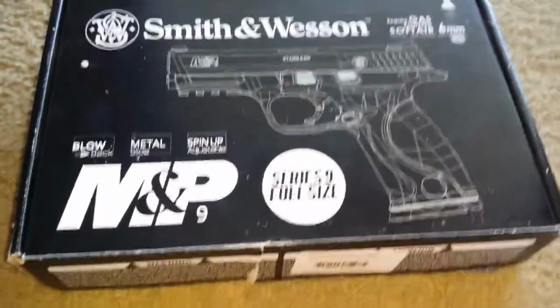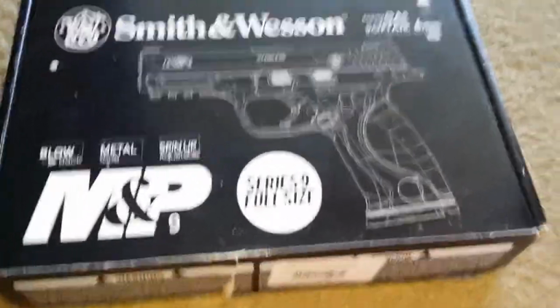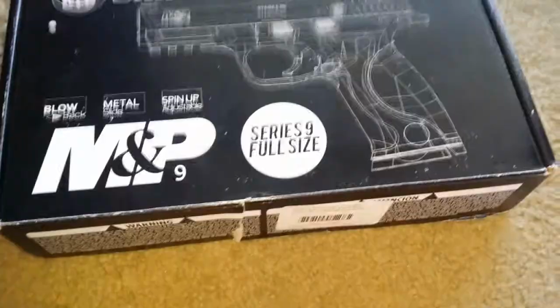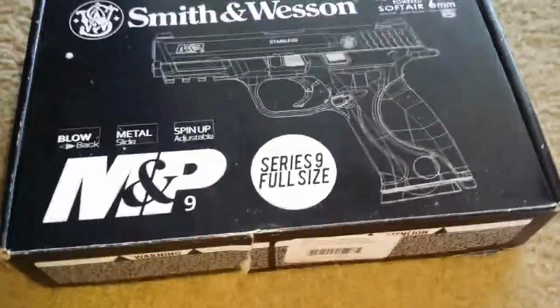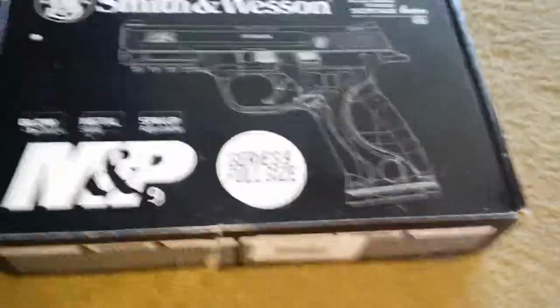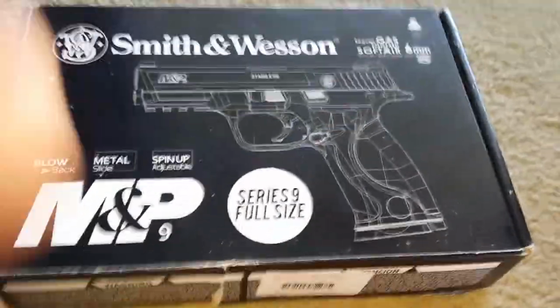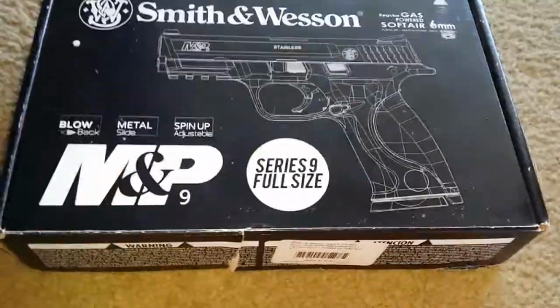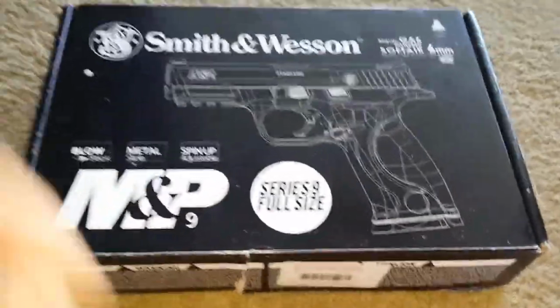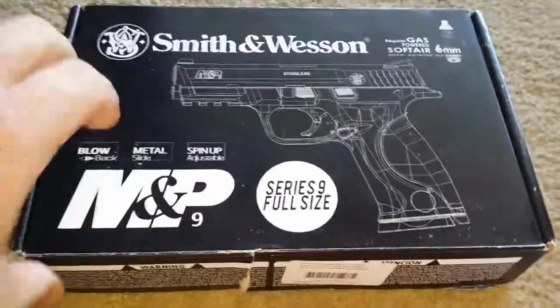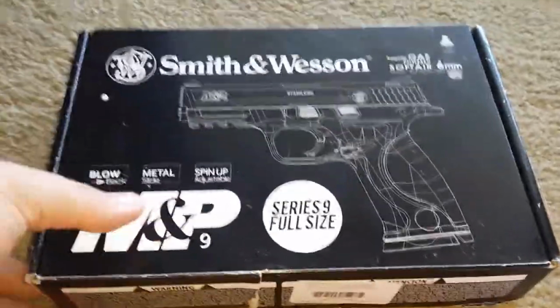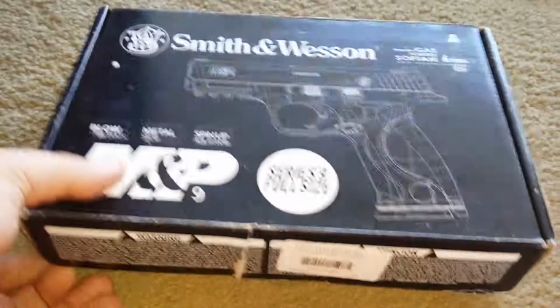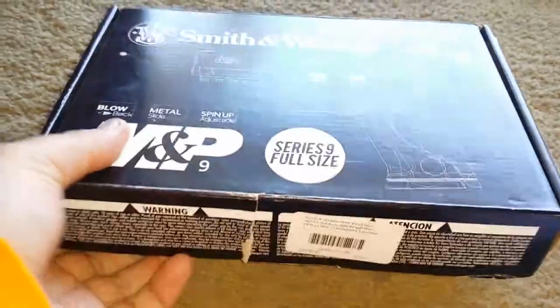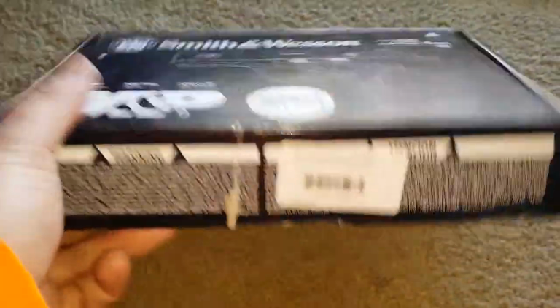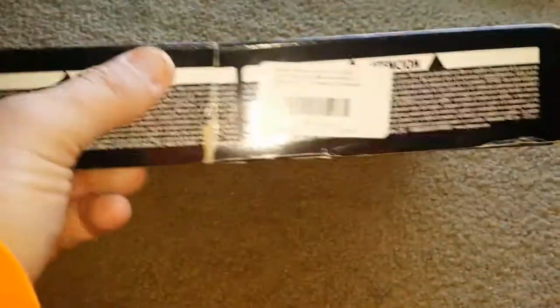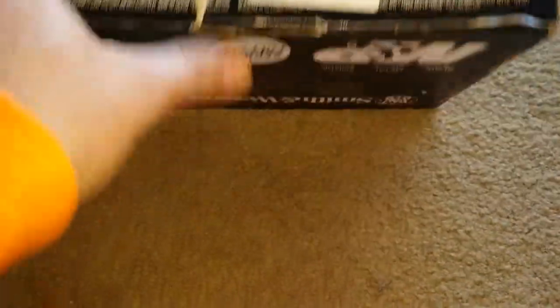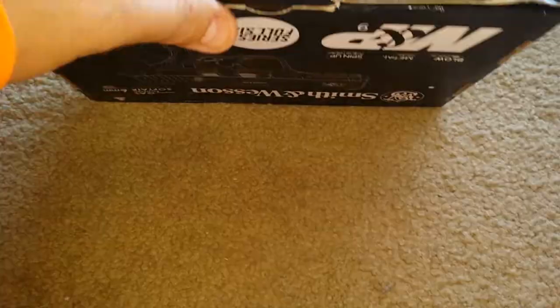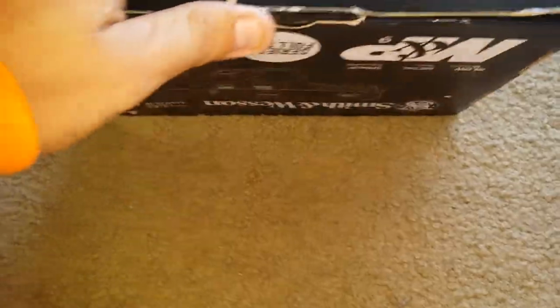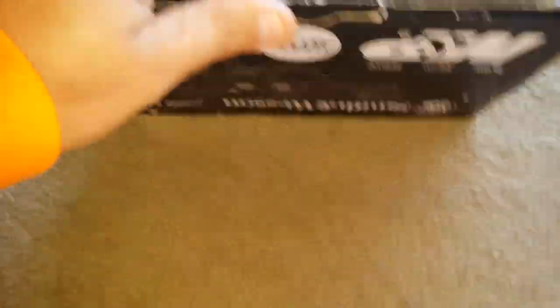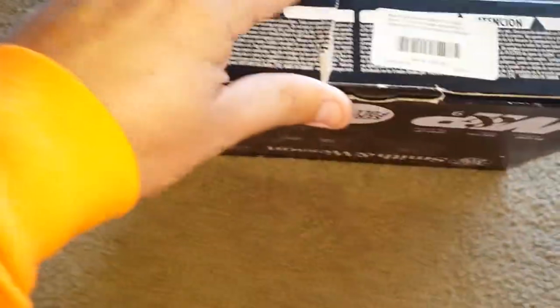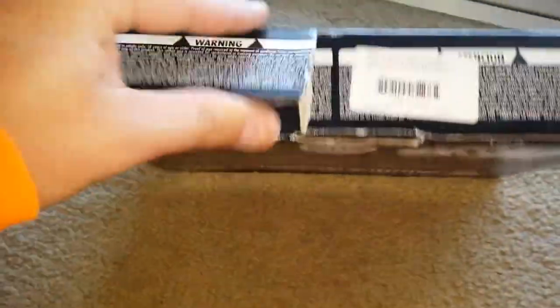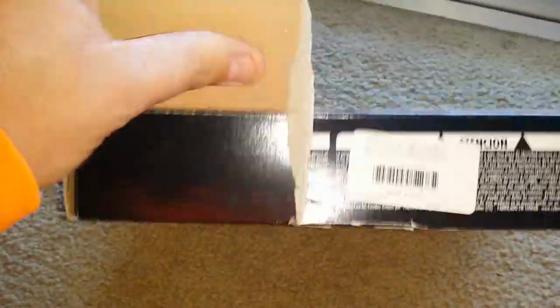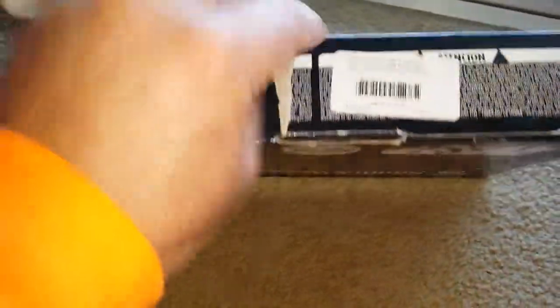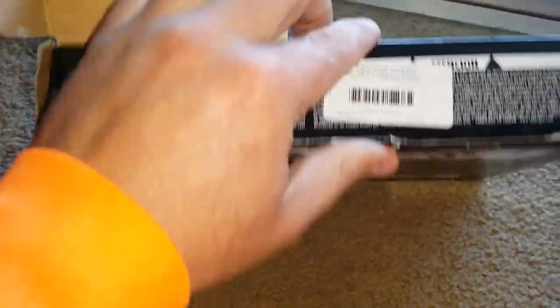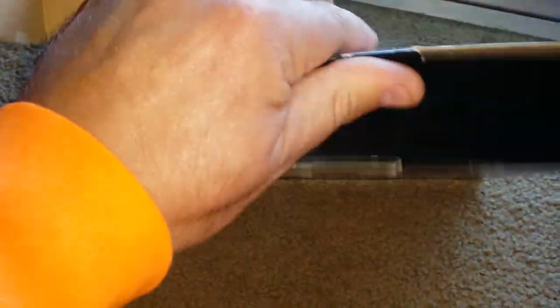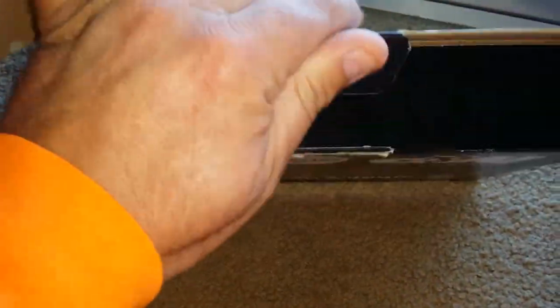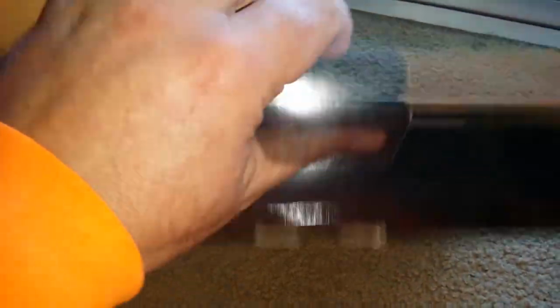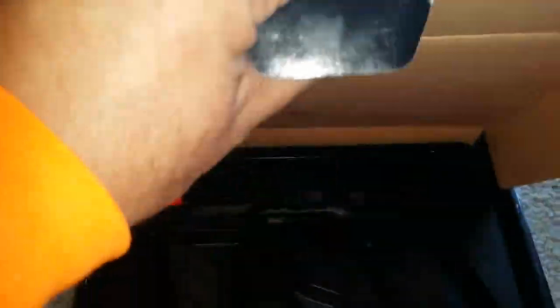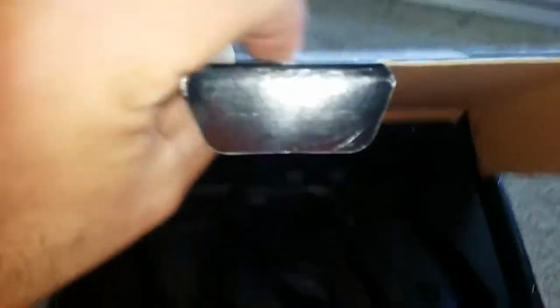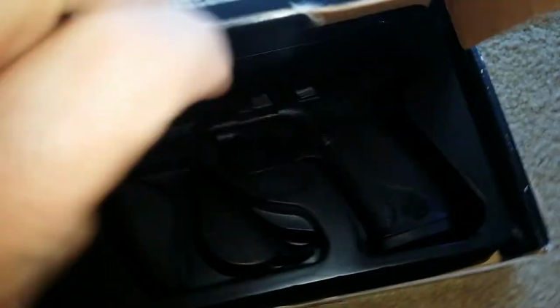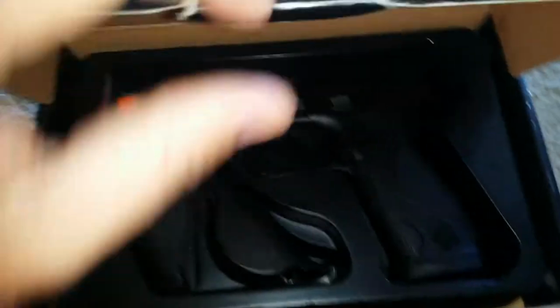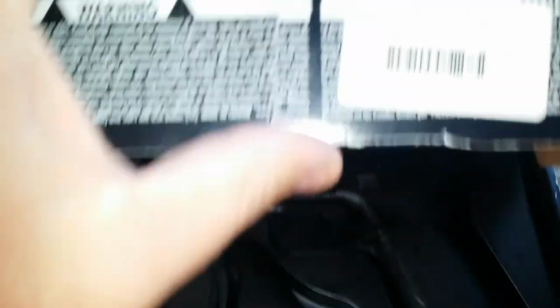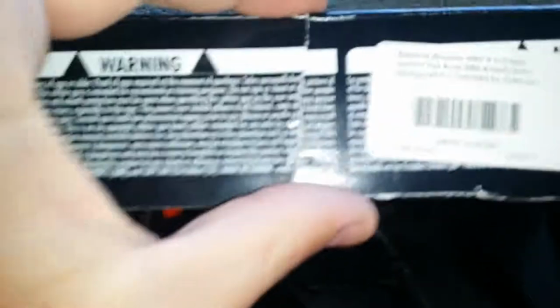Here's the Smith & Wesson M&P box — it was torn like that from when I got it. I almost told him to give me a different box but figured it wasn't that big of a deal. There's the price.